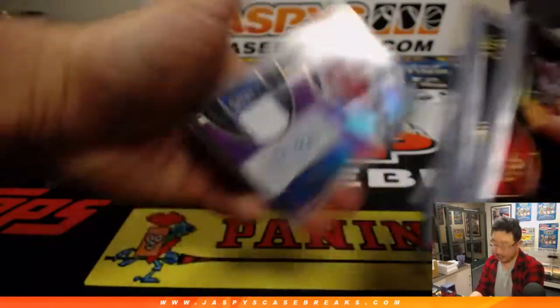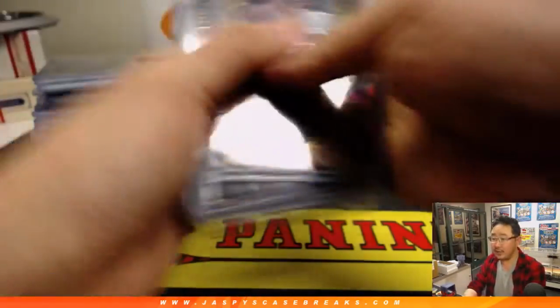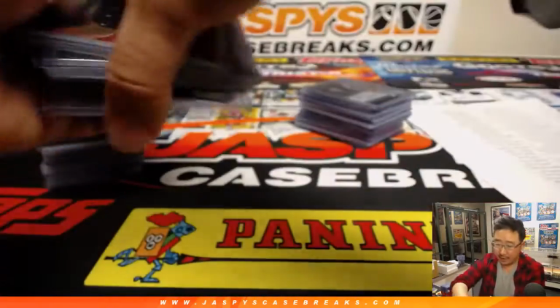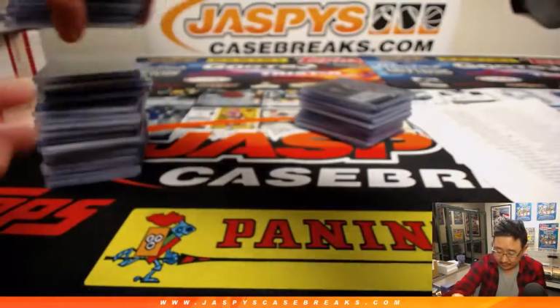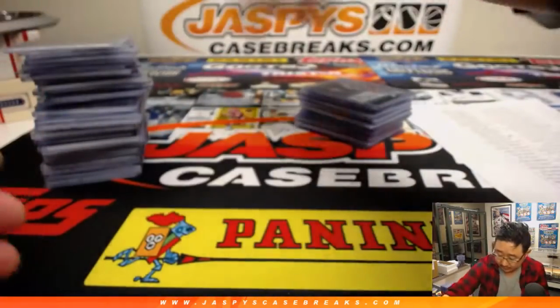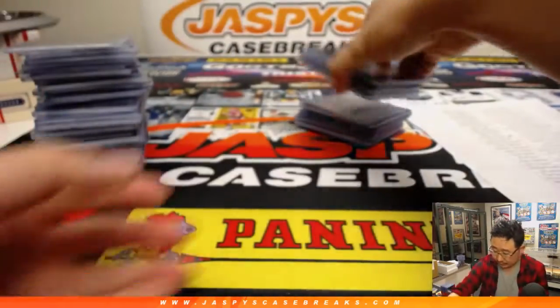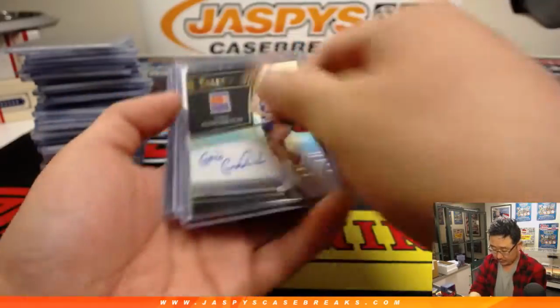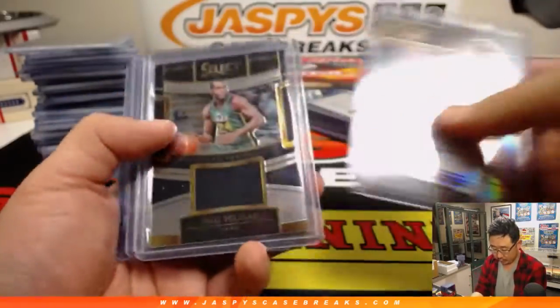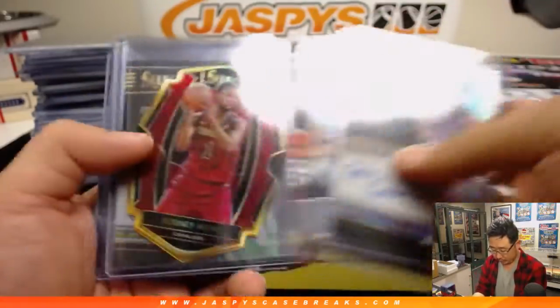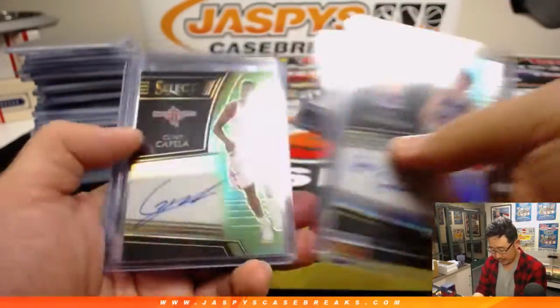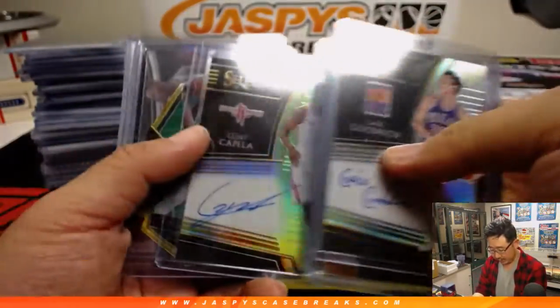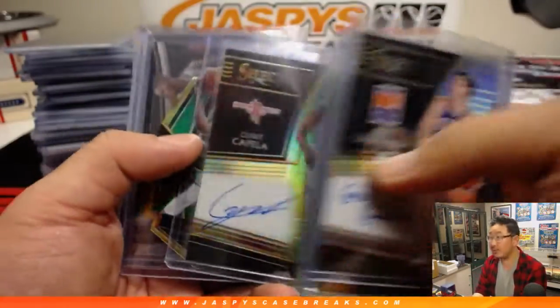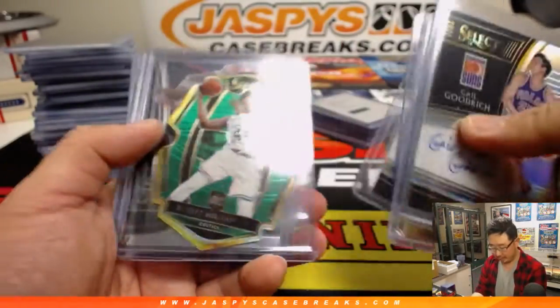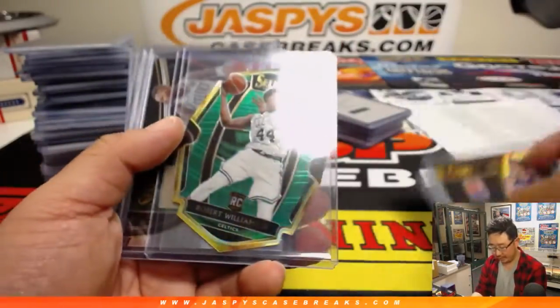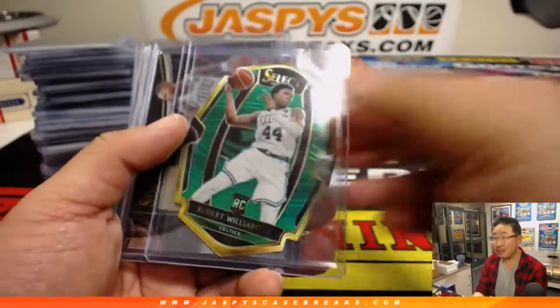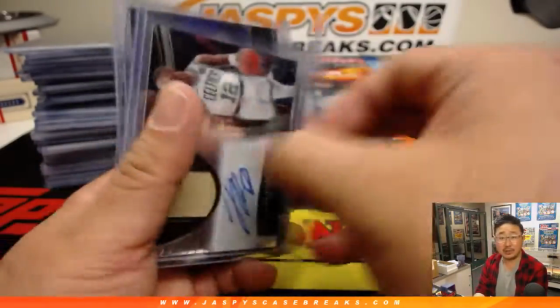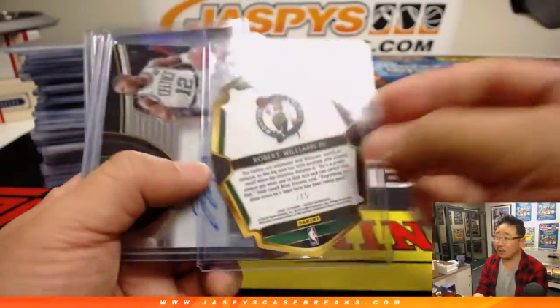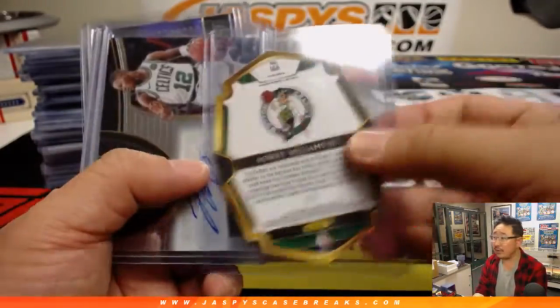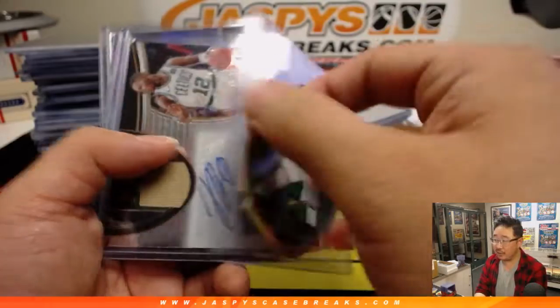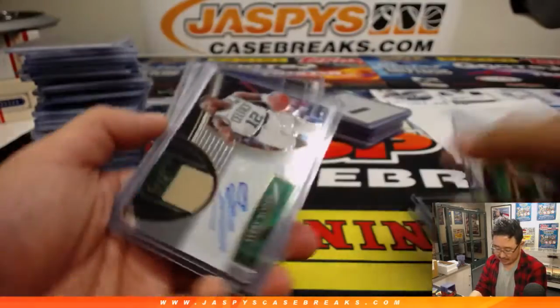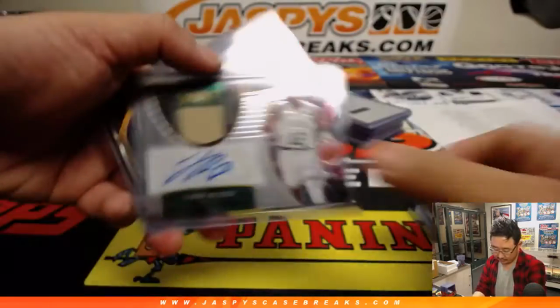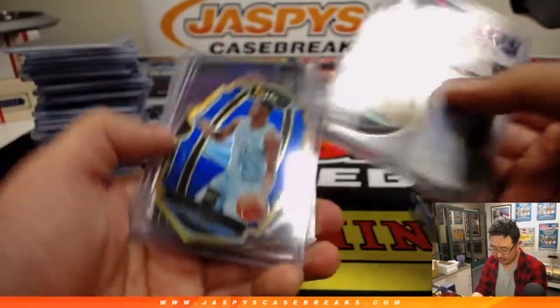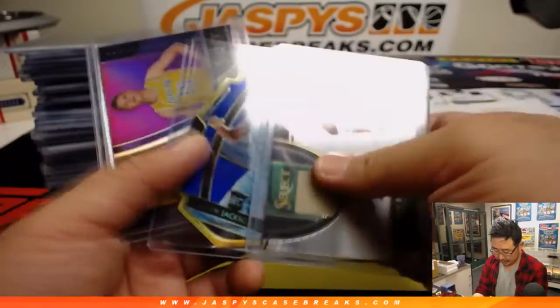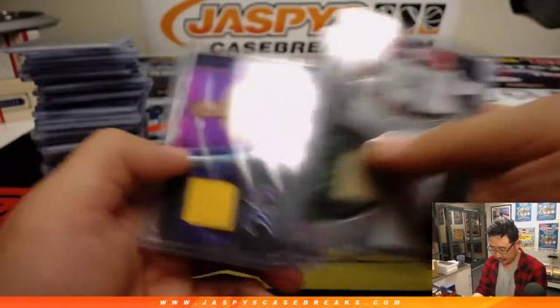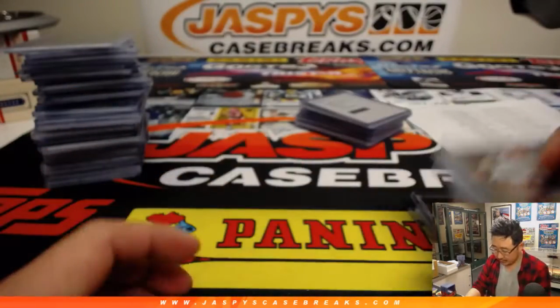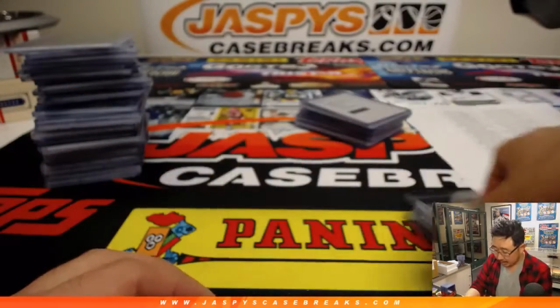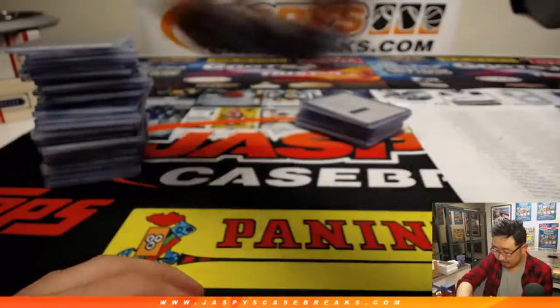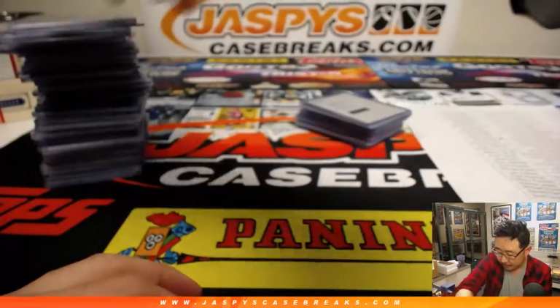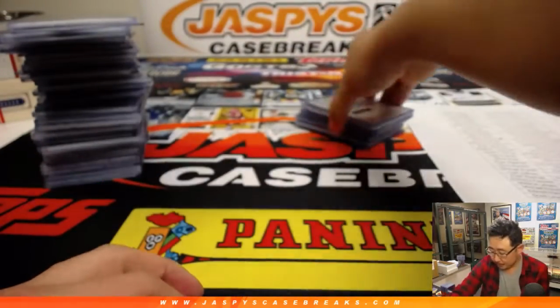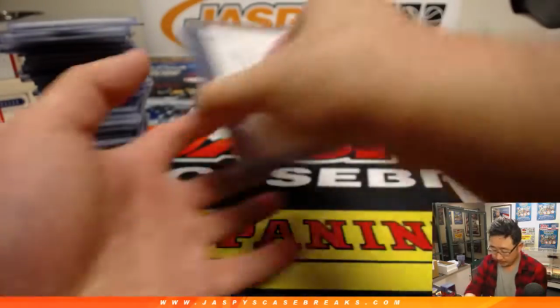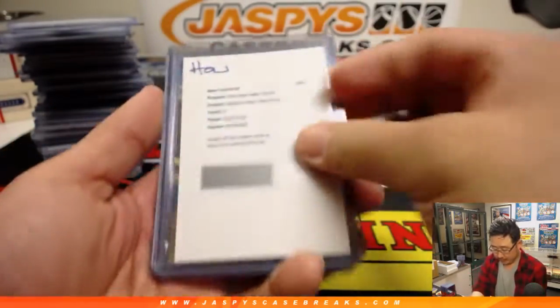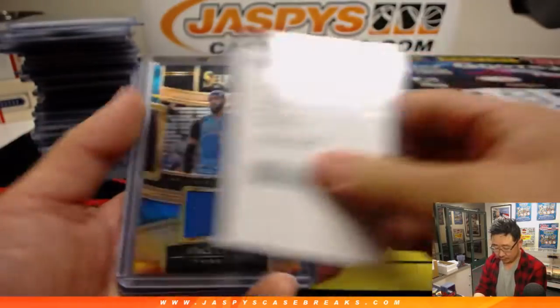J.J. Redick. Some old school Suns right there. Gale Goodrich, Clint Capella, Train and Whistle, Robert Williams III — two out of five. Scary Terry. Nice Gerald Green.